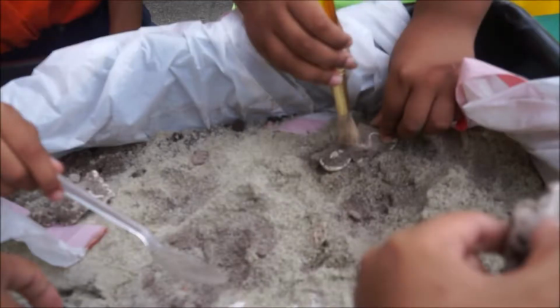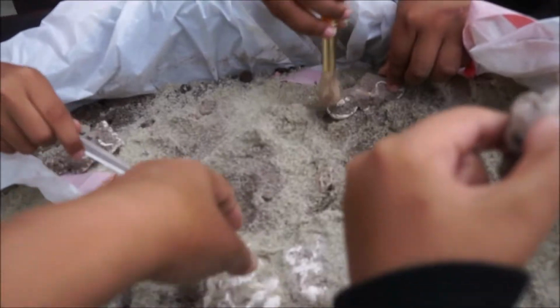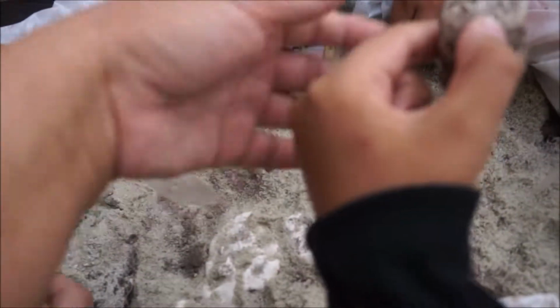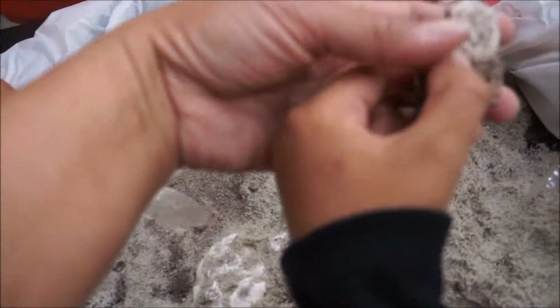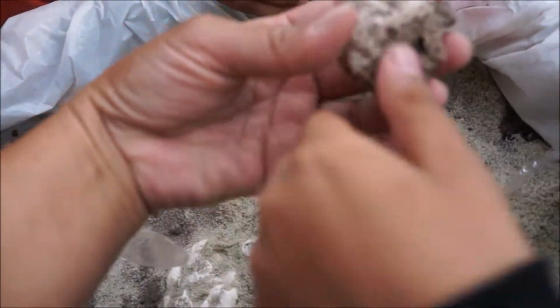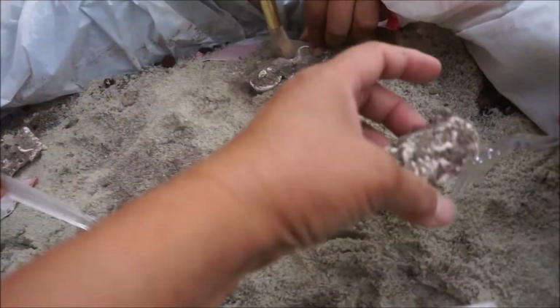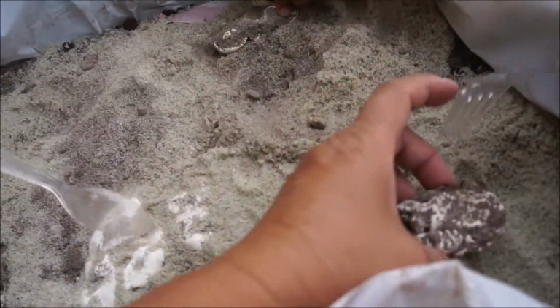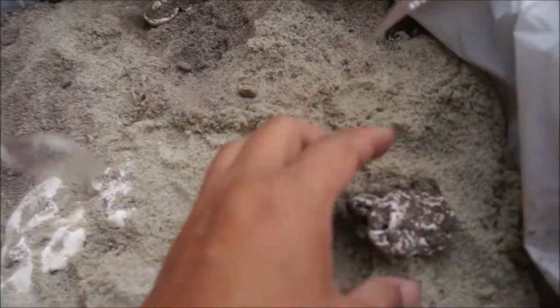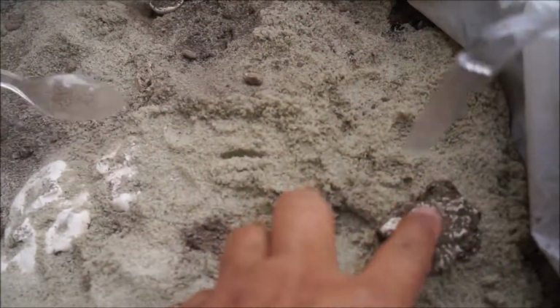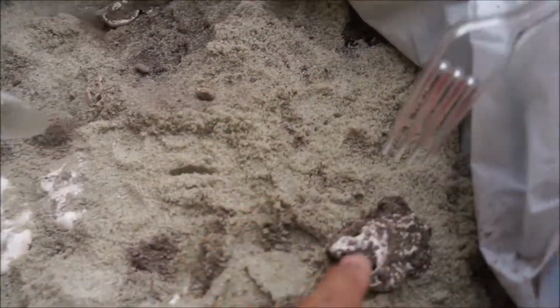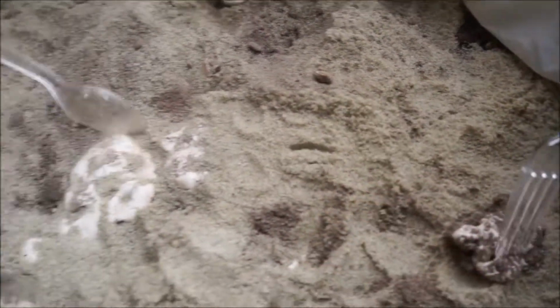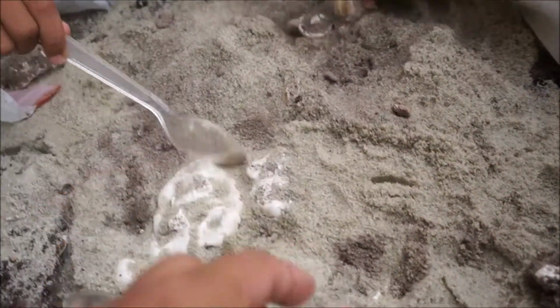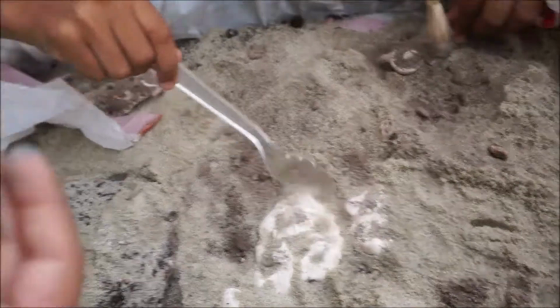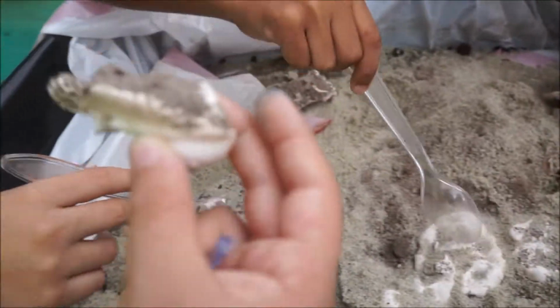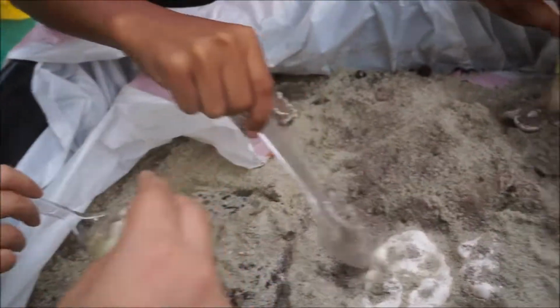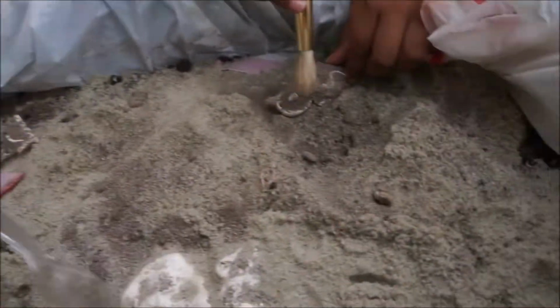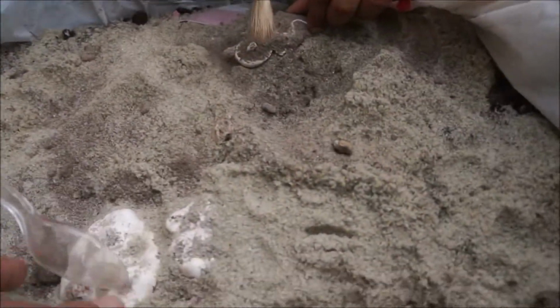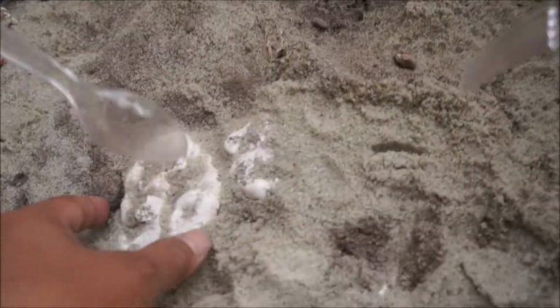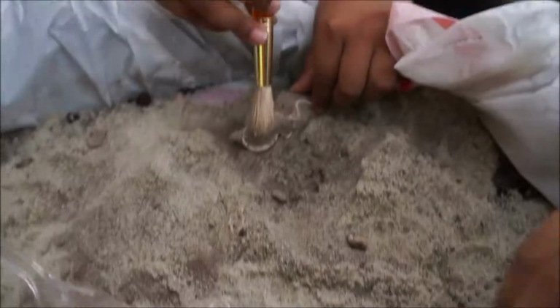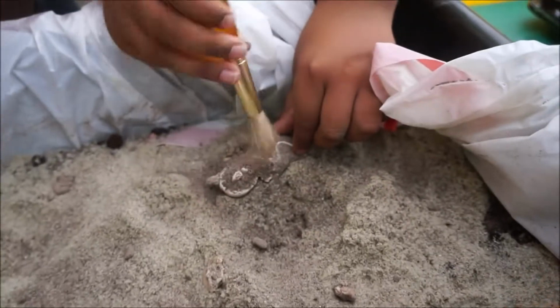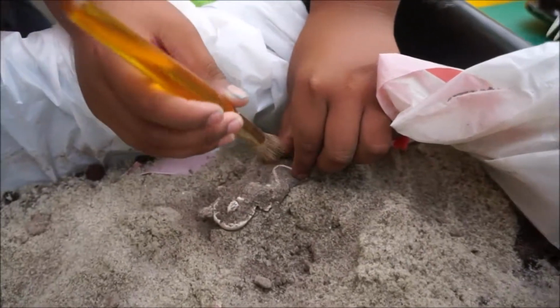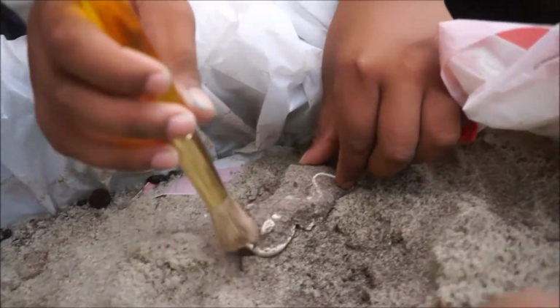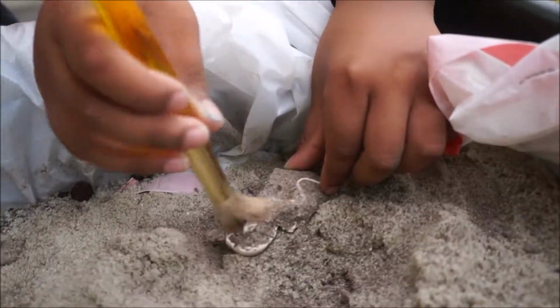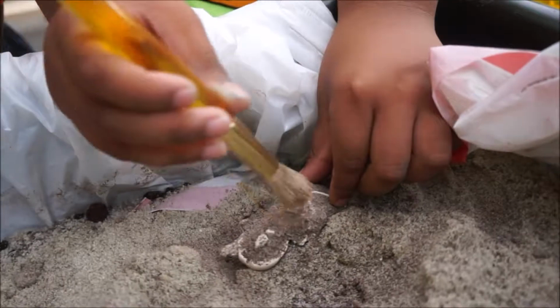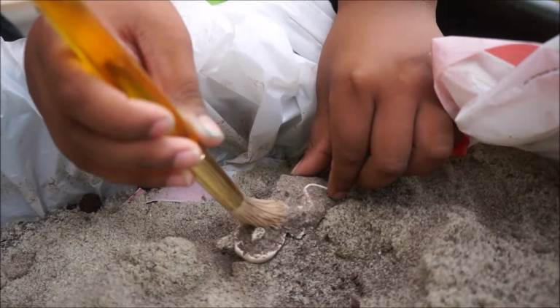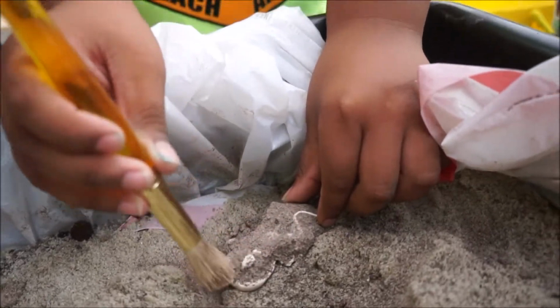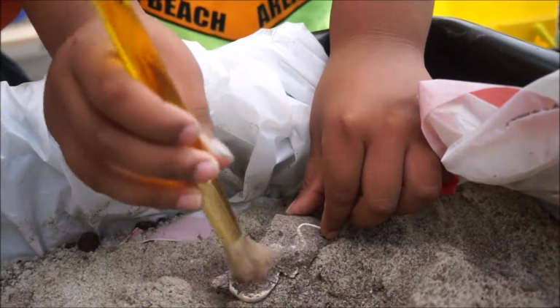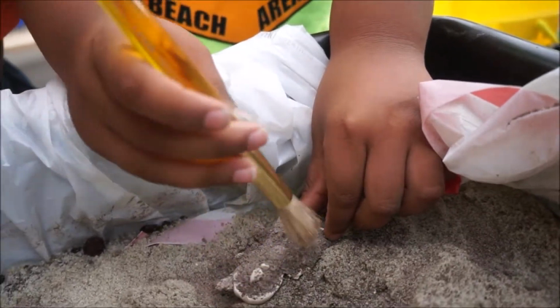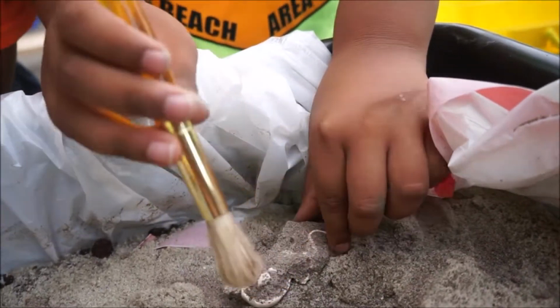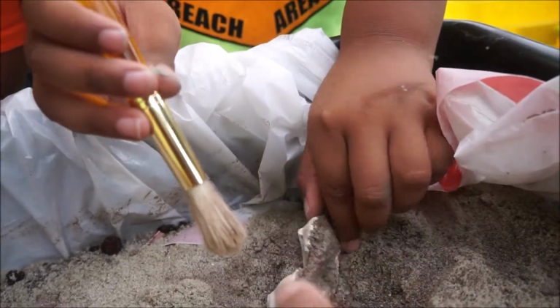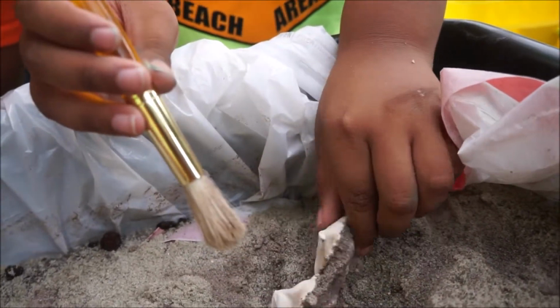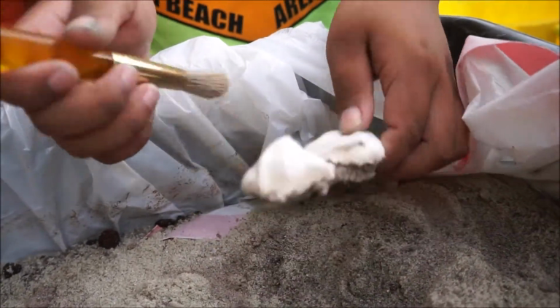We're in the lab, trying to figure out our fossils. I found one. You found some great fossils. Brush very gently because it could be very soft, right?